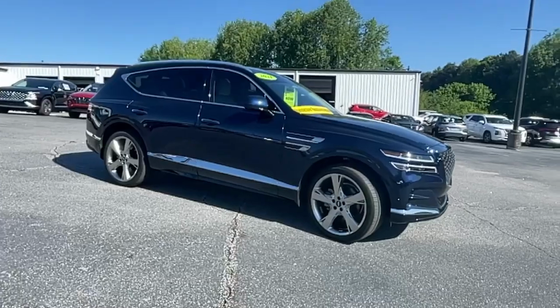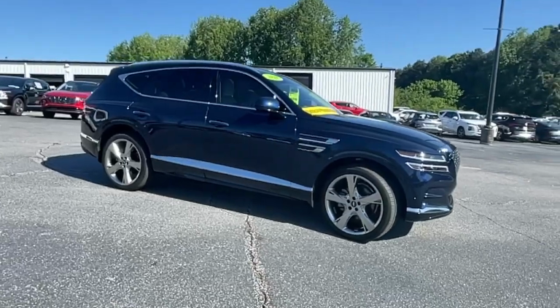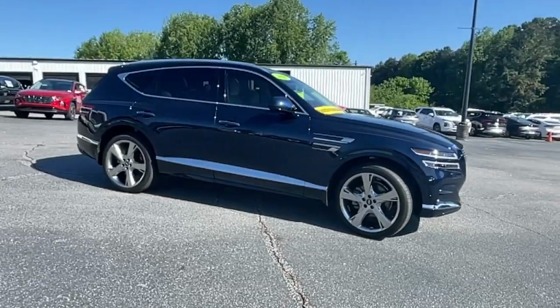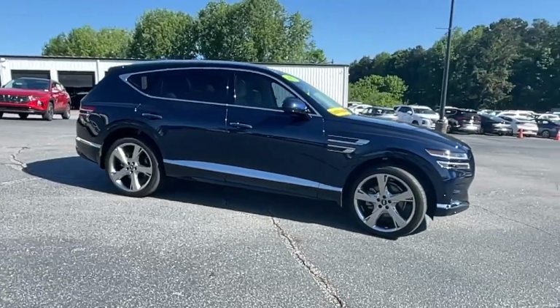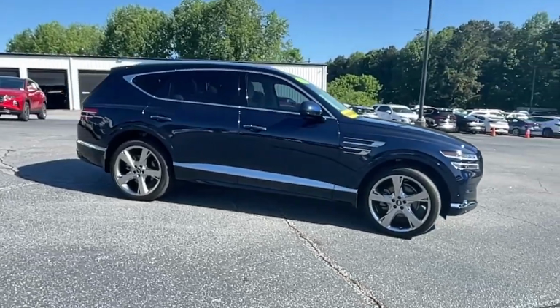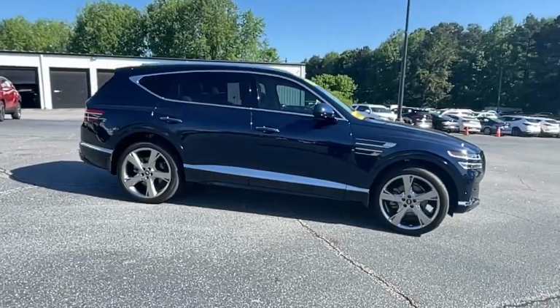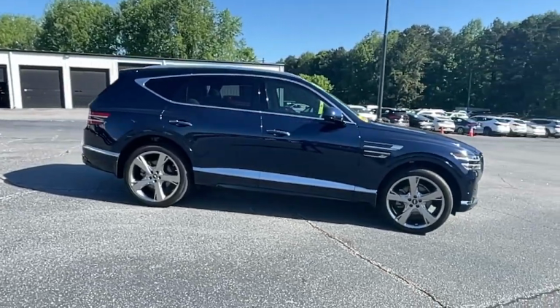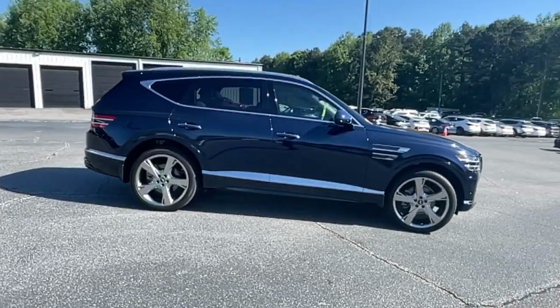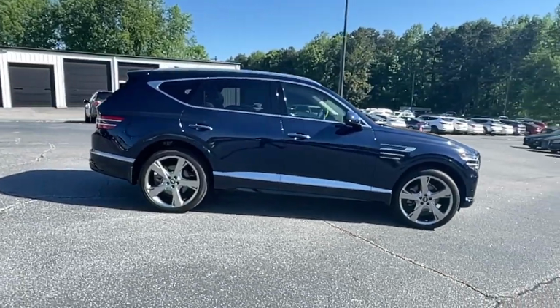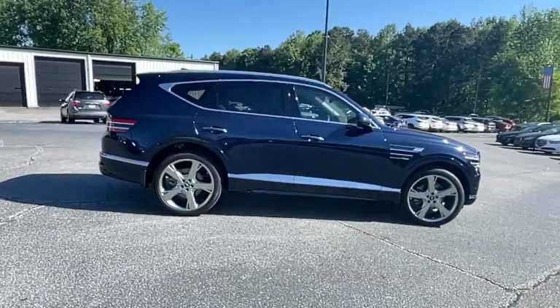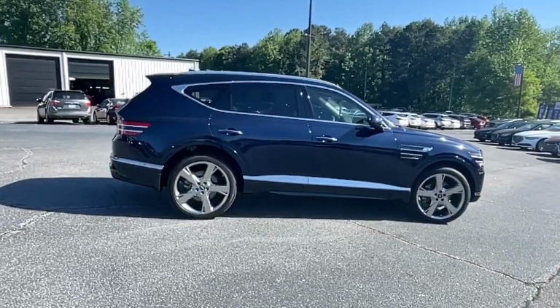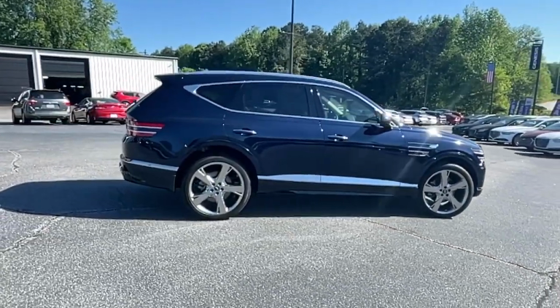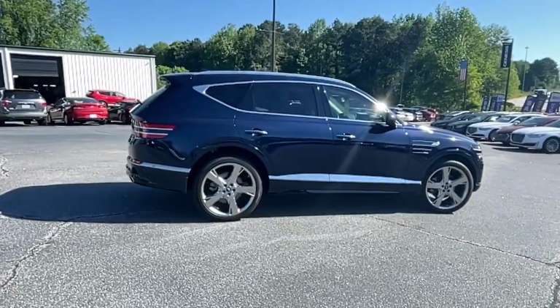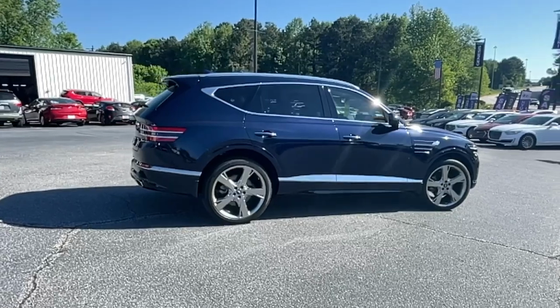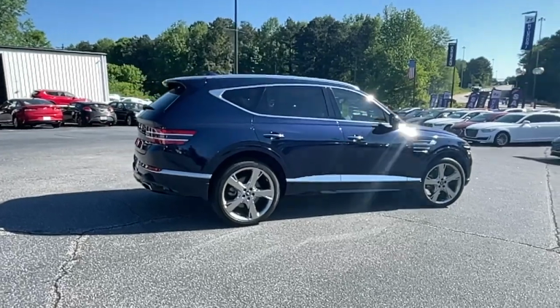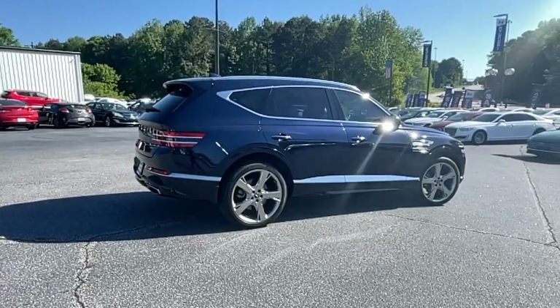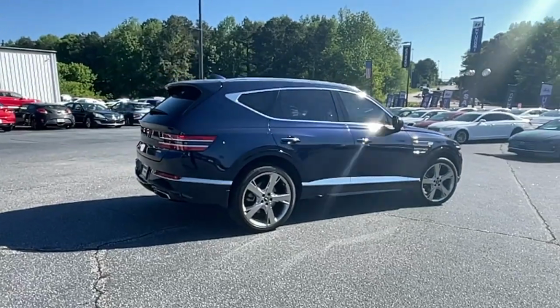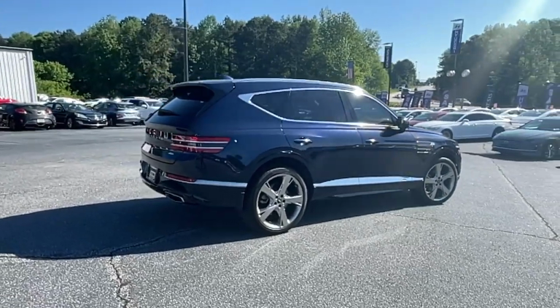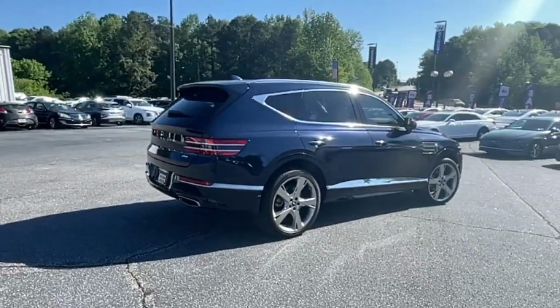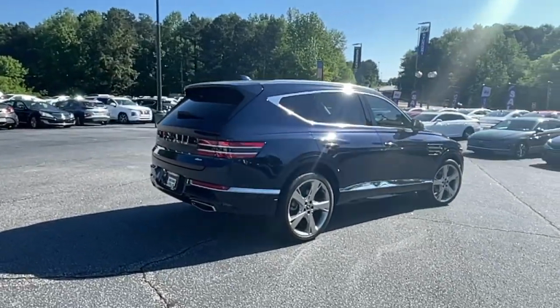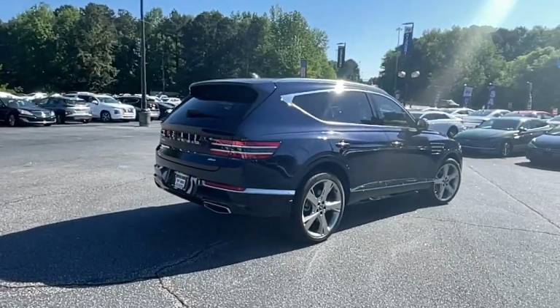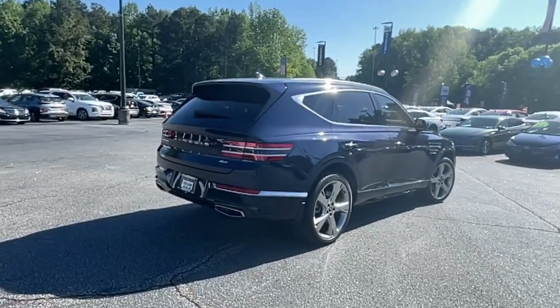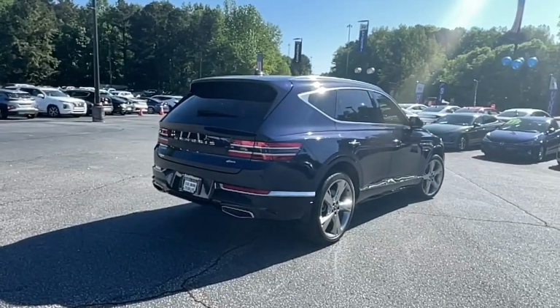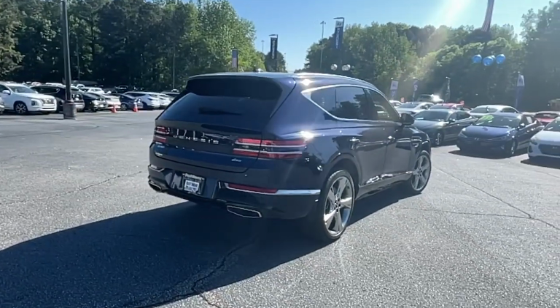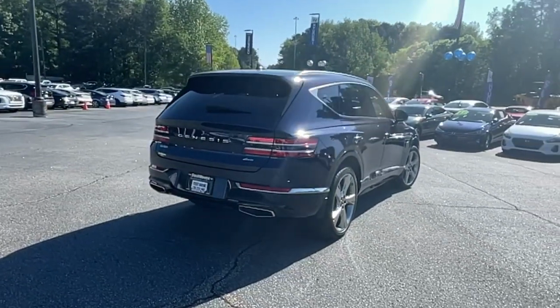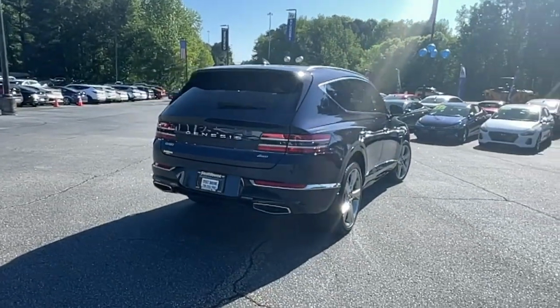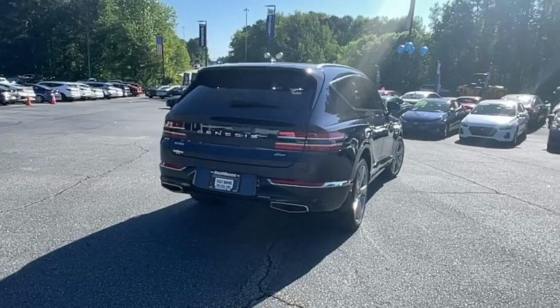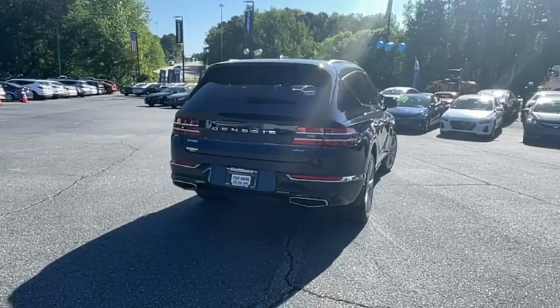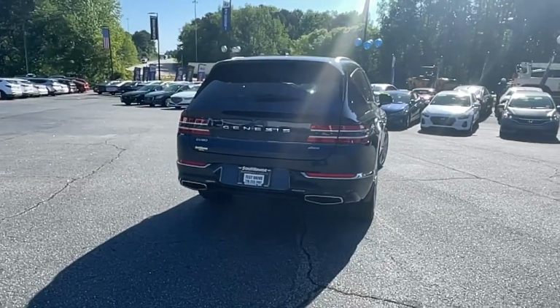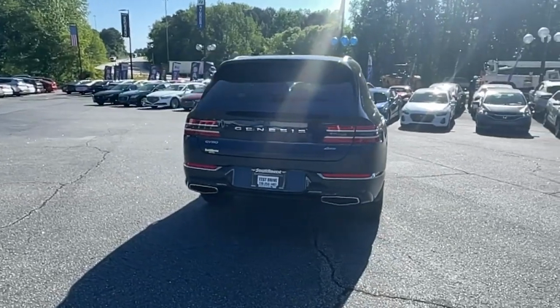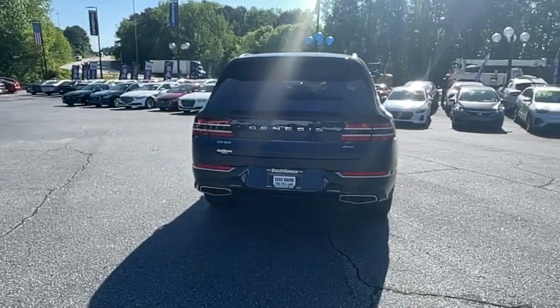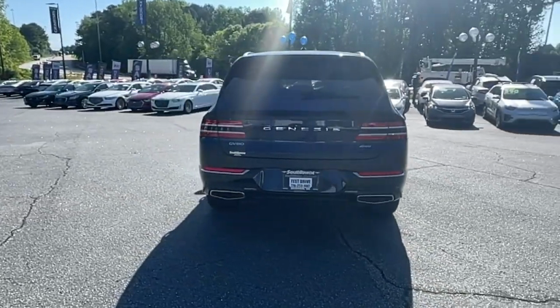Enjoy a view of this Genesis GV80, the thoroughly modern mid-size luxury SUV that offers exhilarating performance, a serenely comfortable interior, and a standard suite of driver assist safety features.